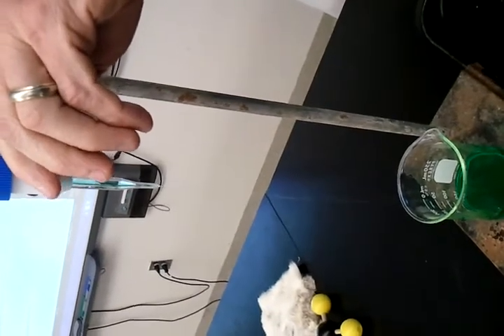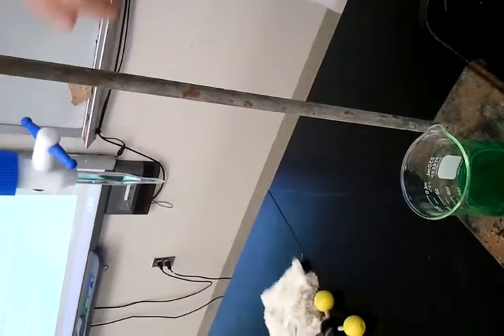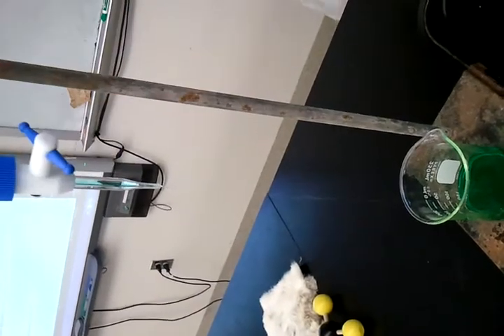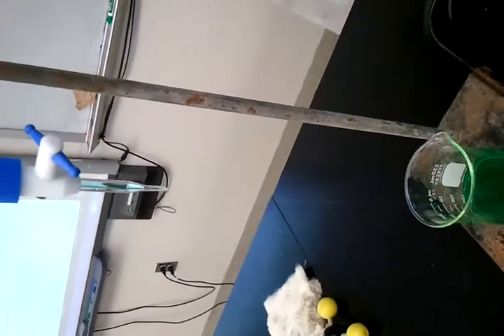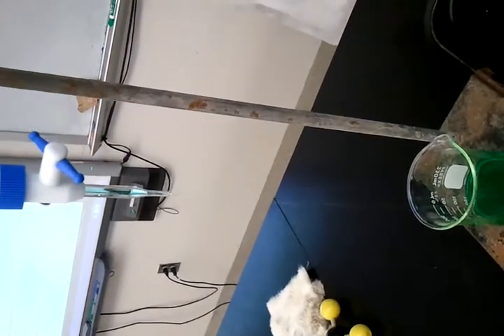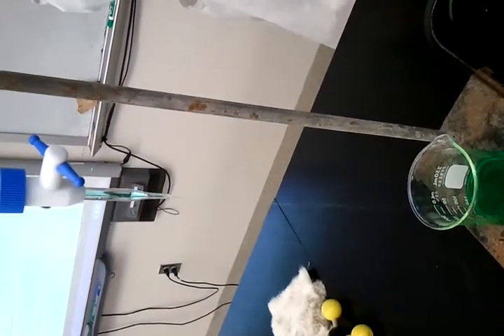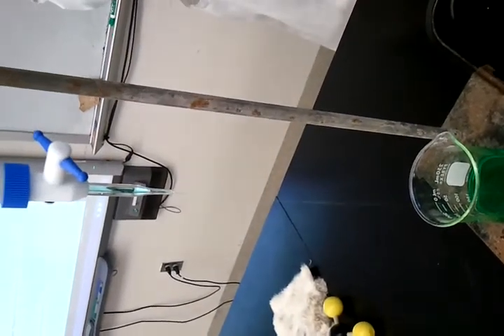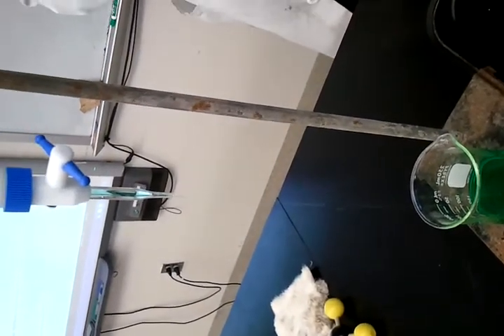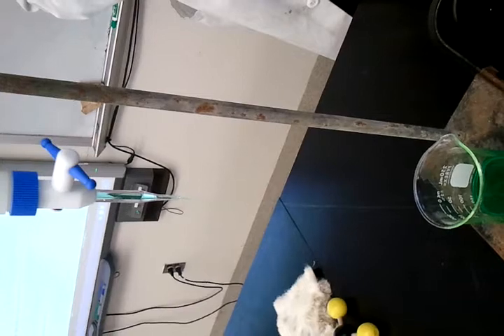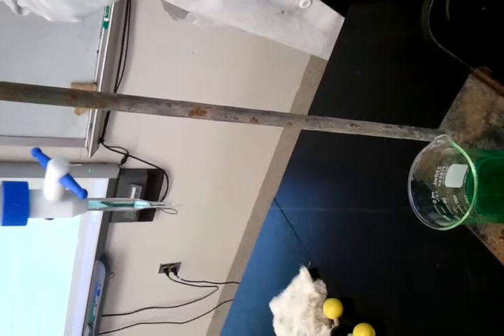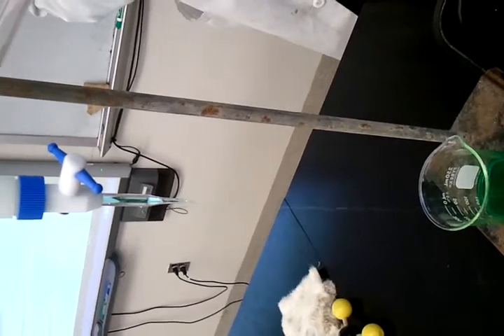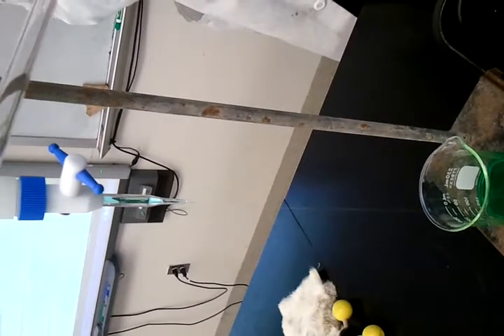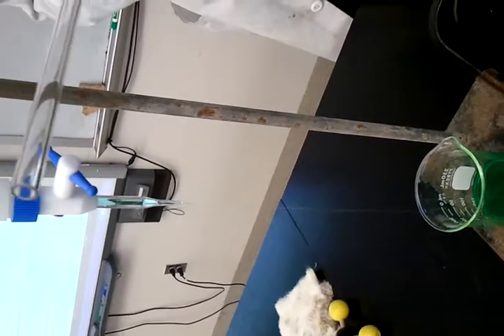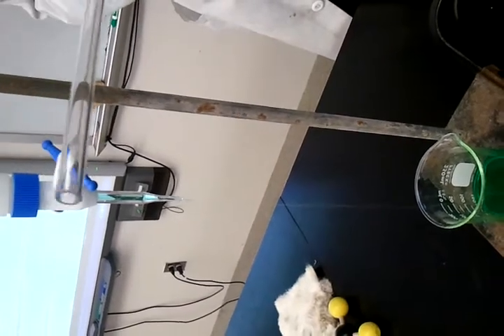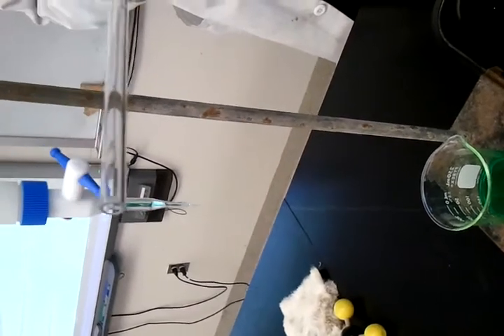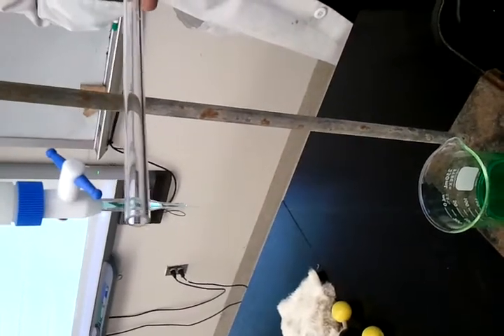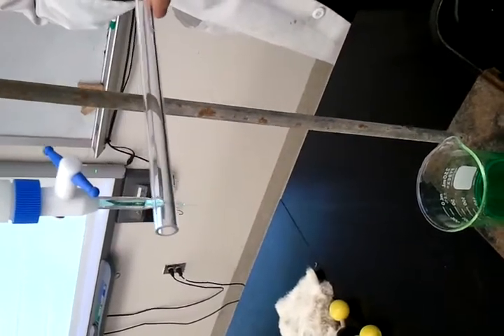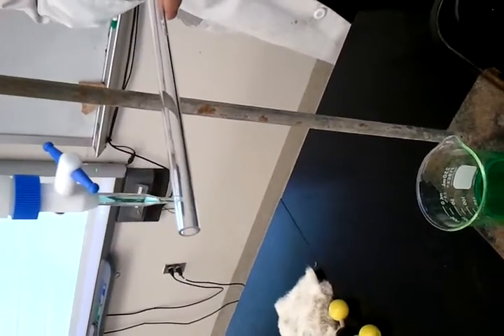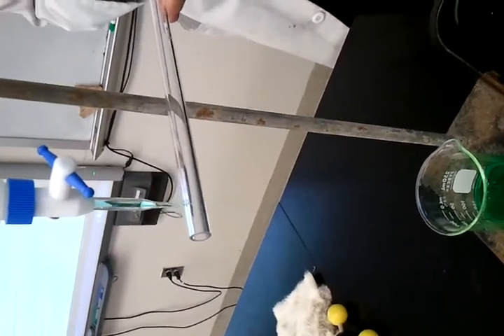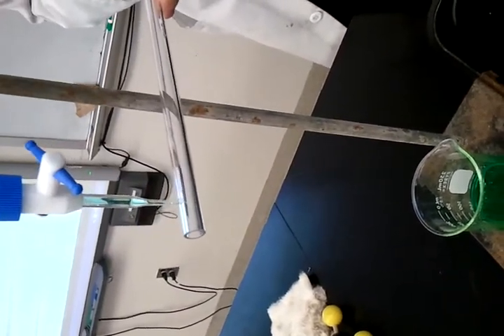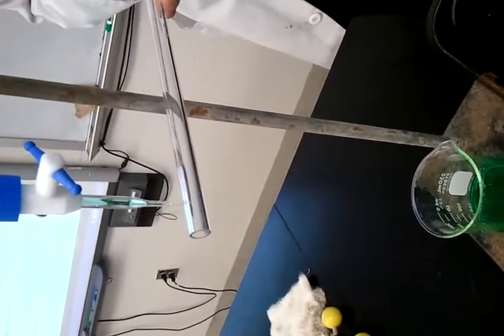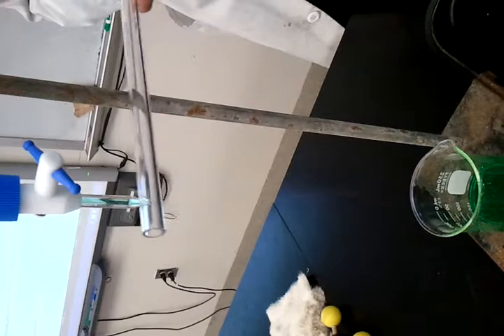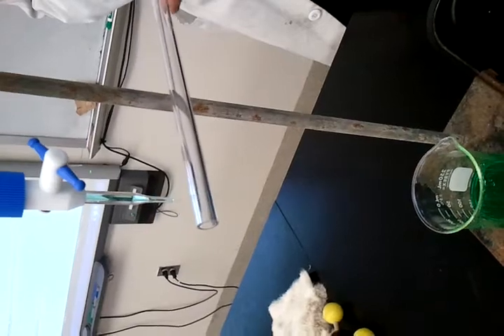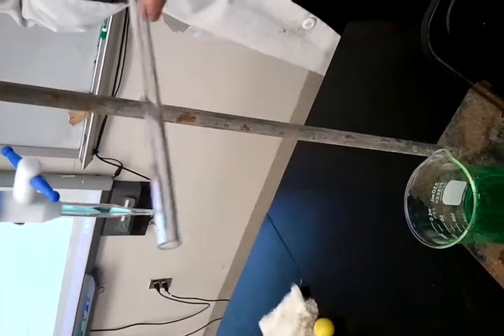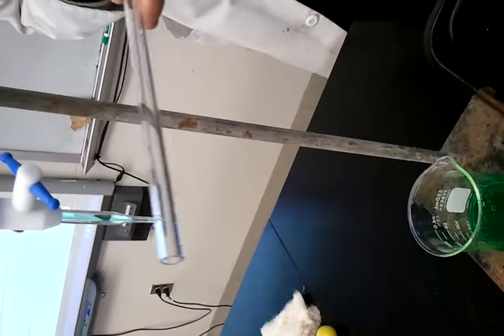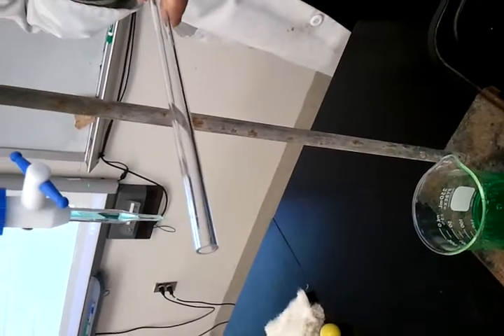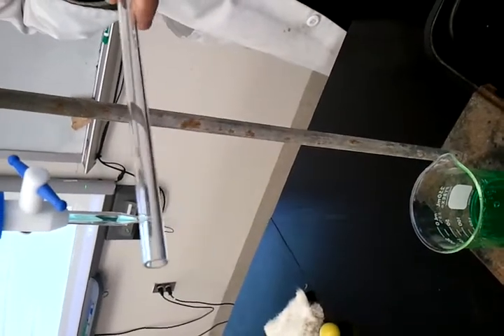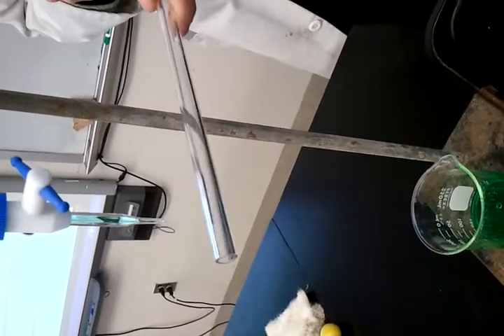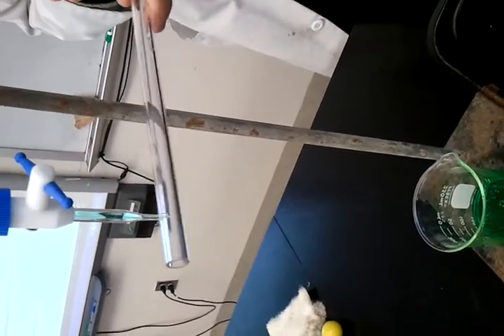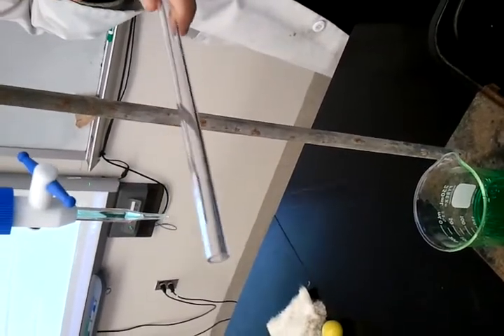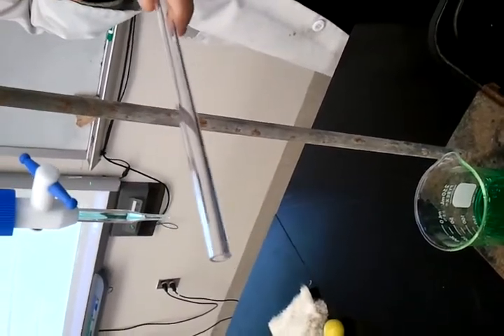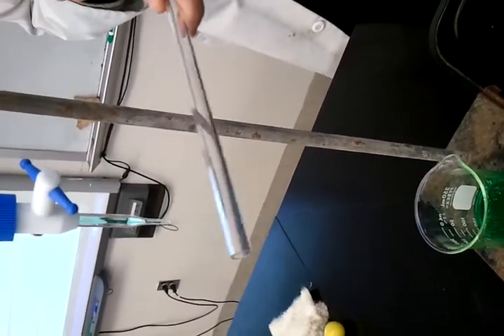And now, when I put this rod, which now has a negative charge, near this water, you can see the water is actually attracted to this negatively charged rod.